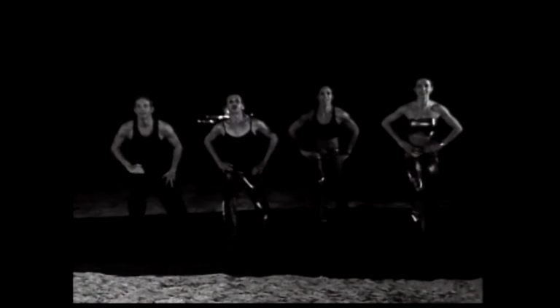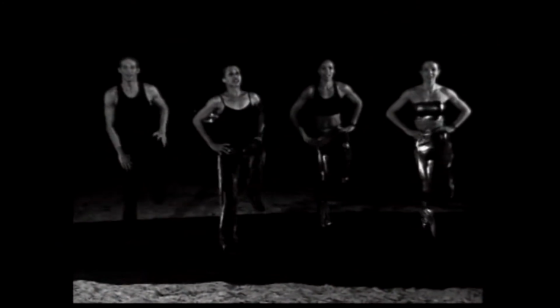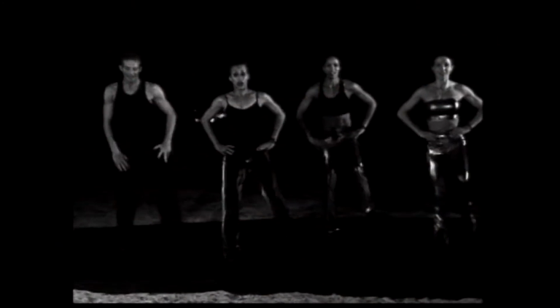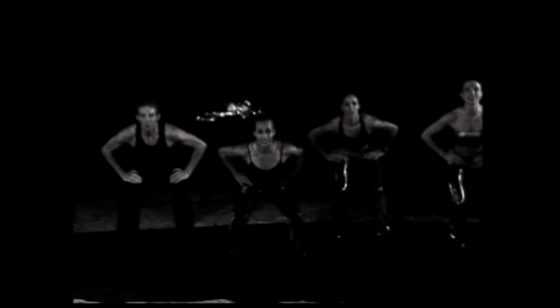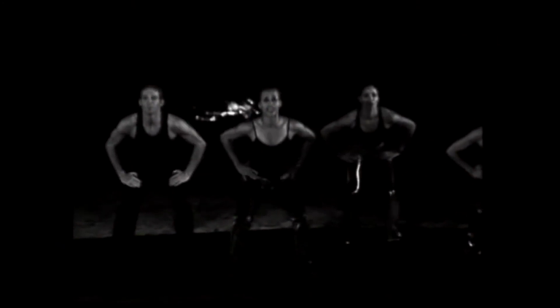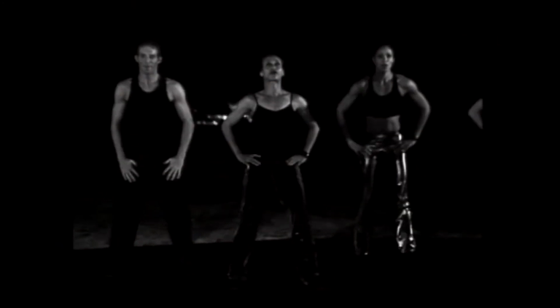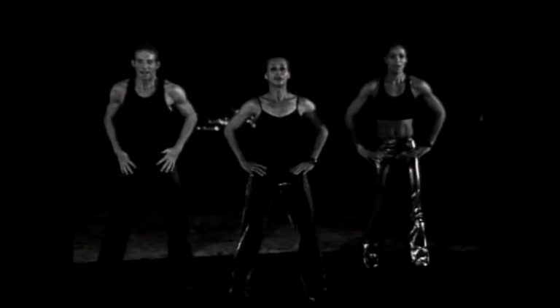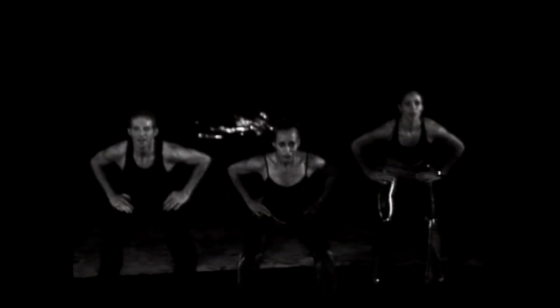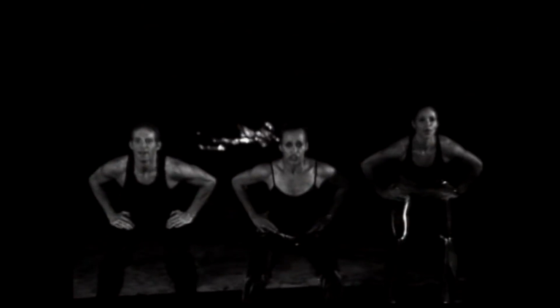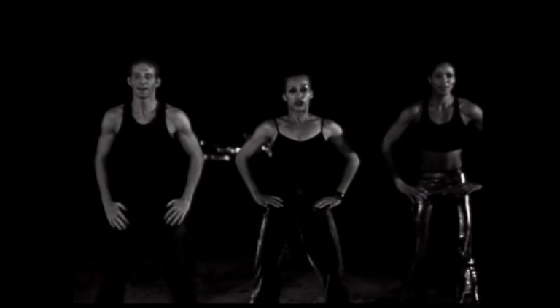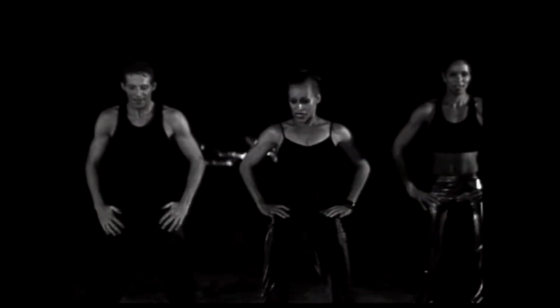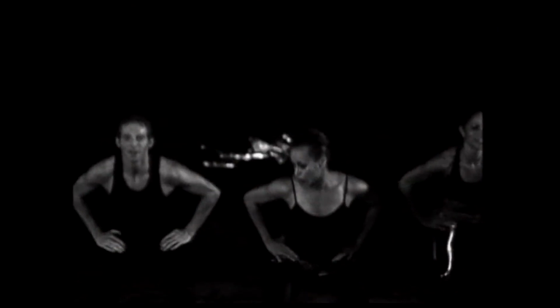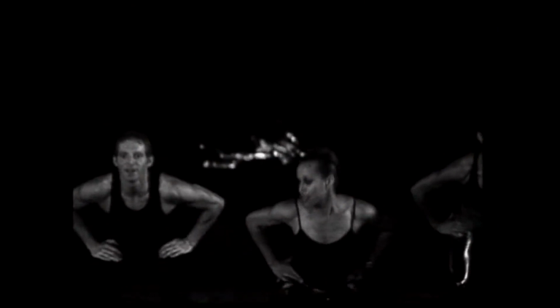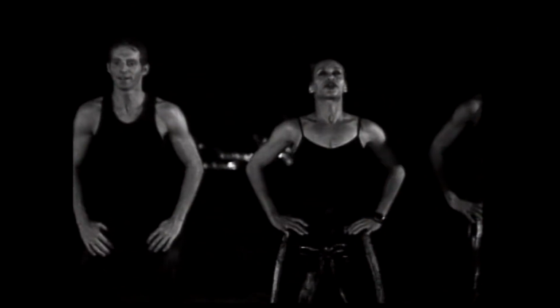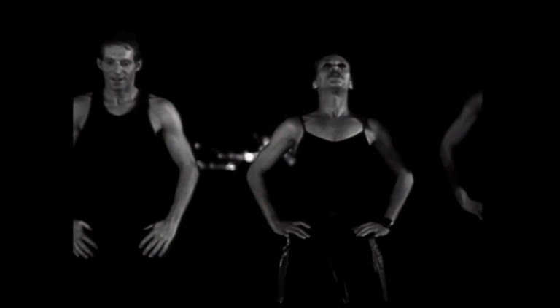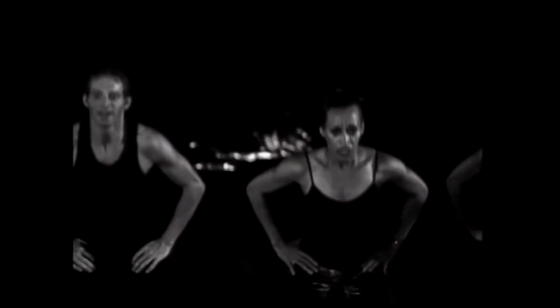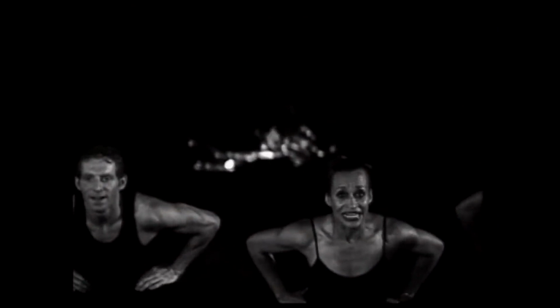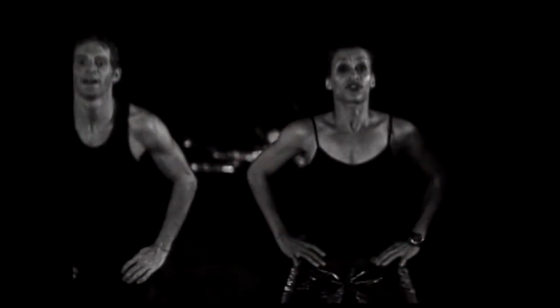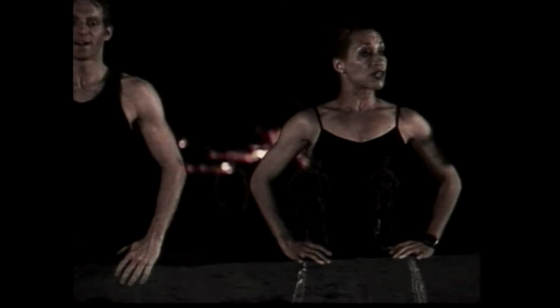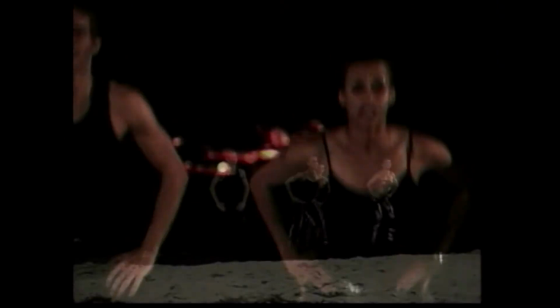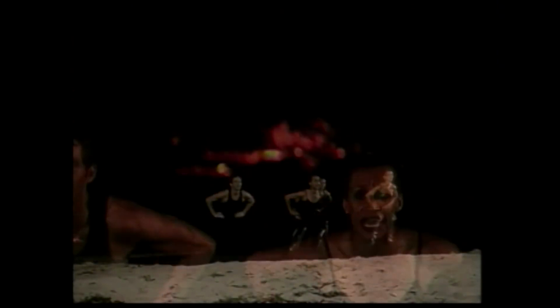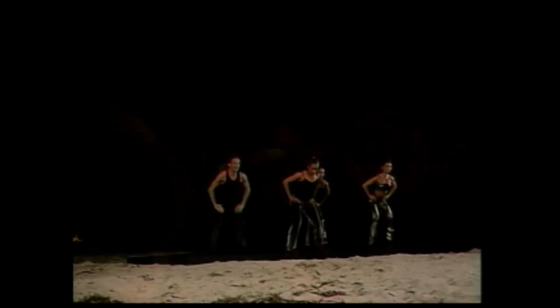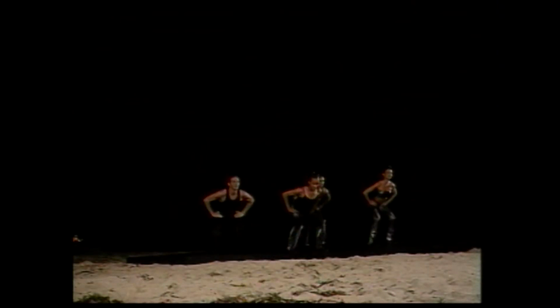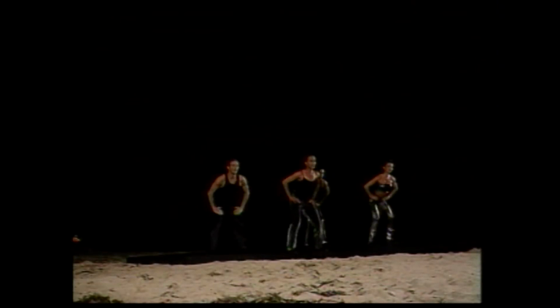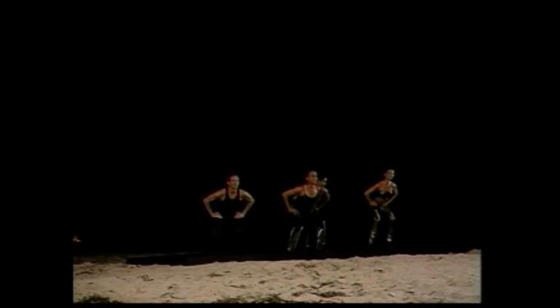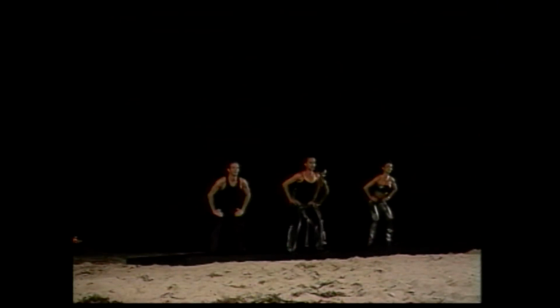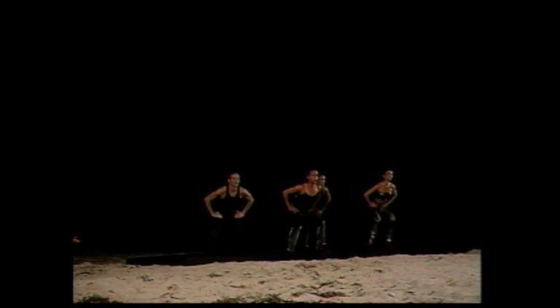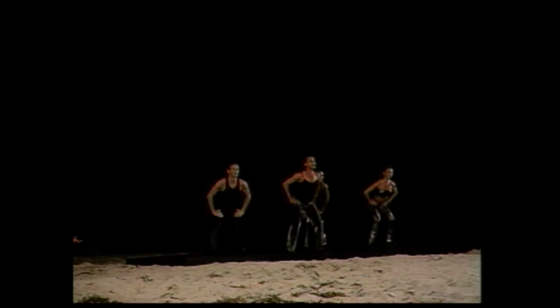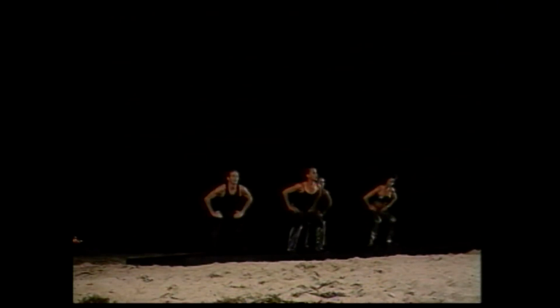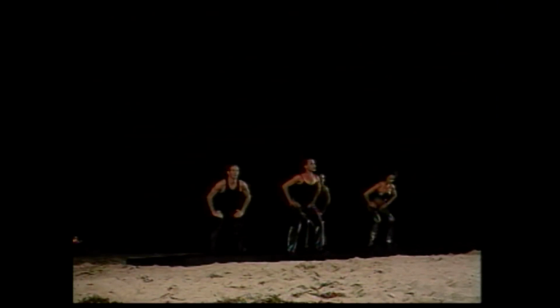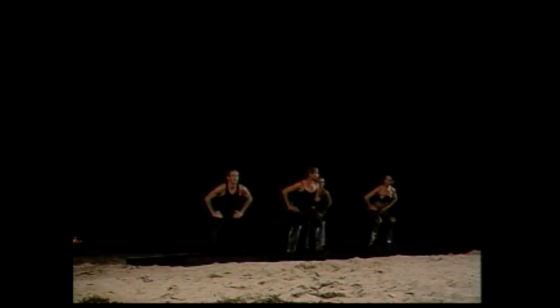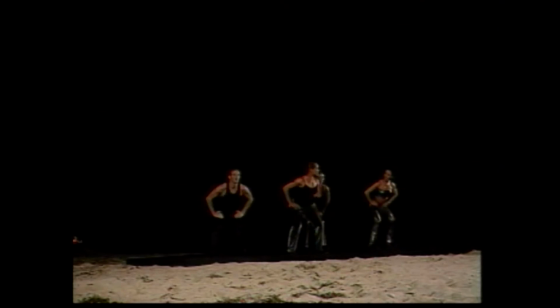Slow squats. Here we go. Down. Take a deep breath. Good. Two more slow. Beautiful. Now hold those pulses. Go eight, seven, six. Good job. Four more. We're going to do the other side.